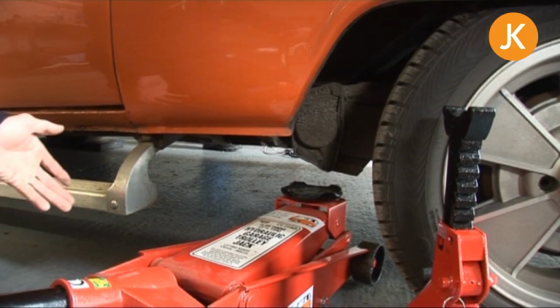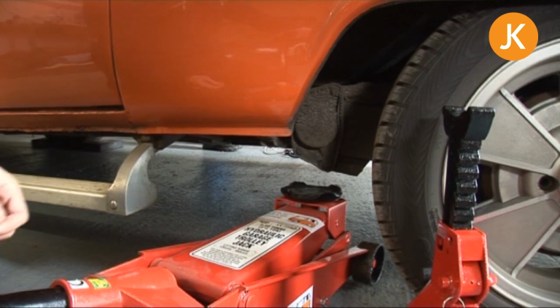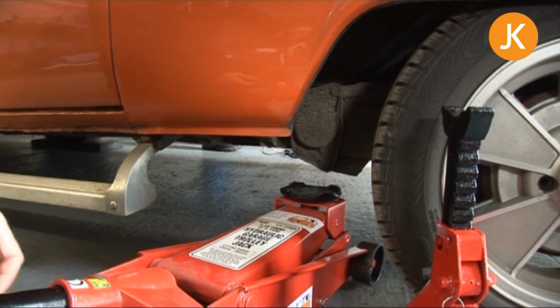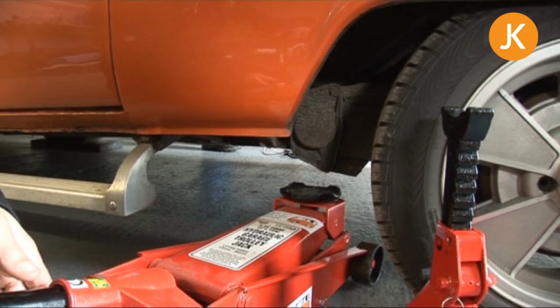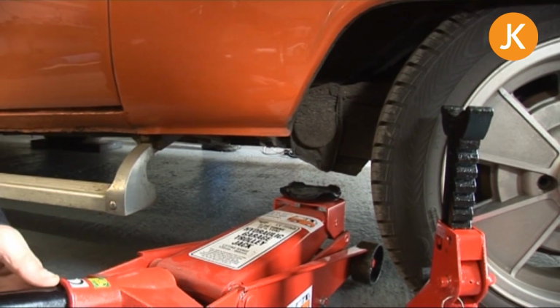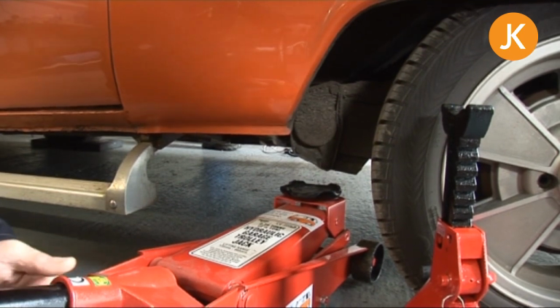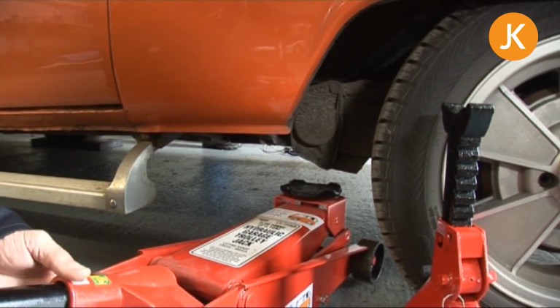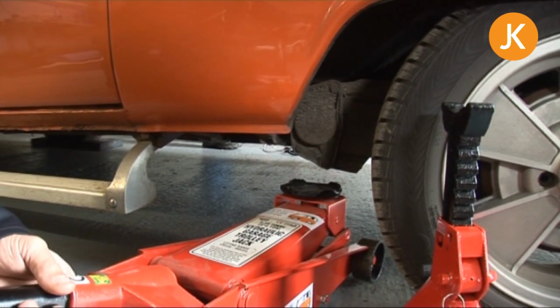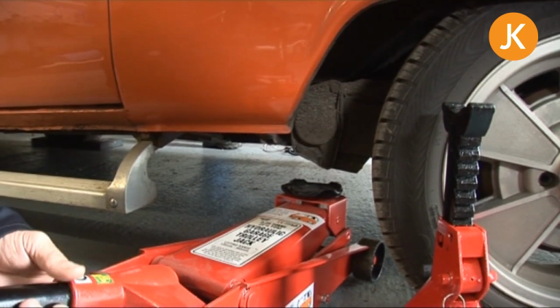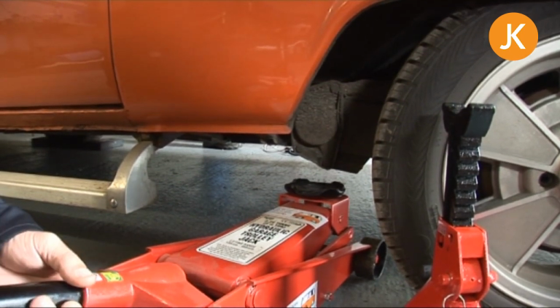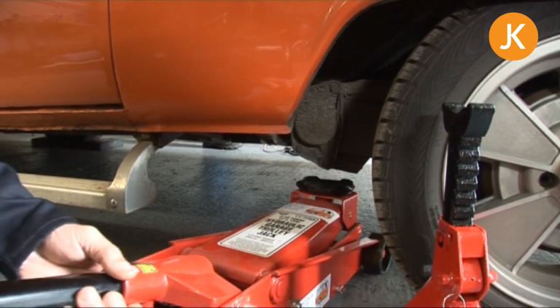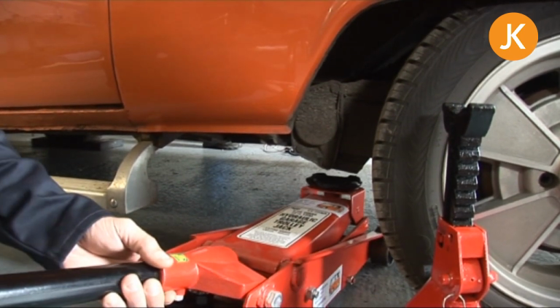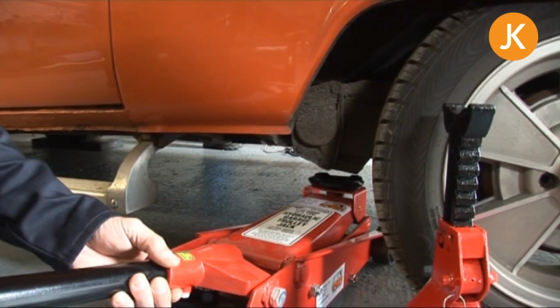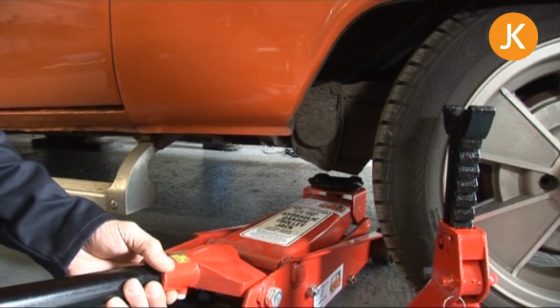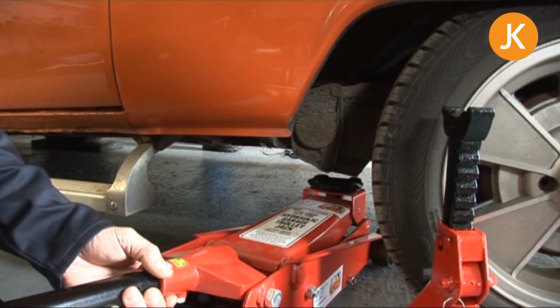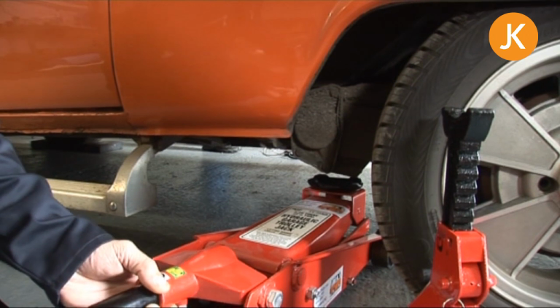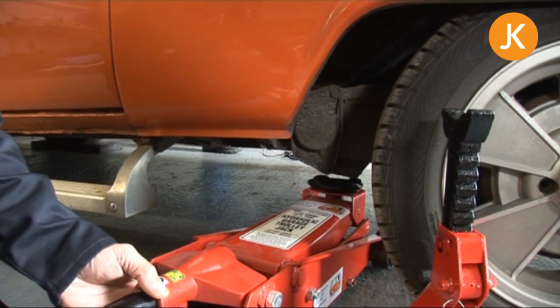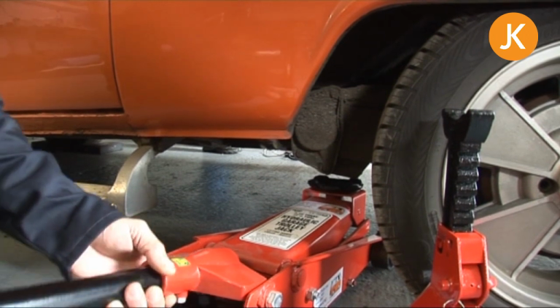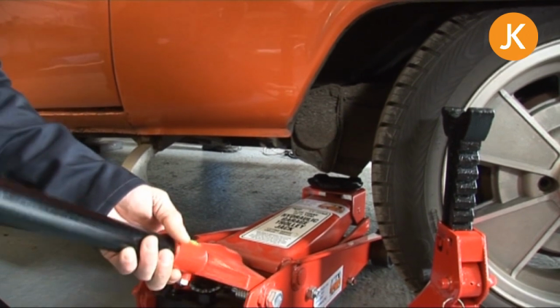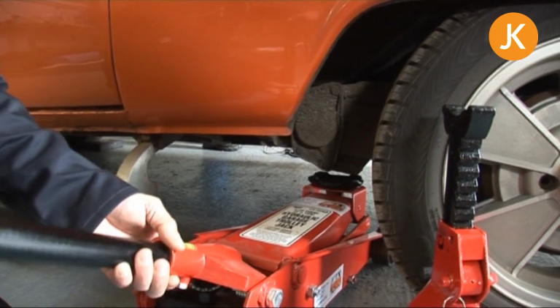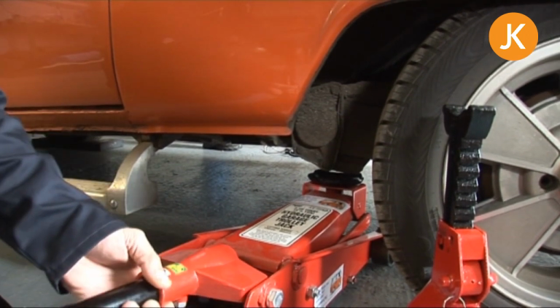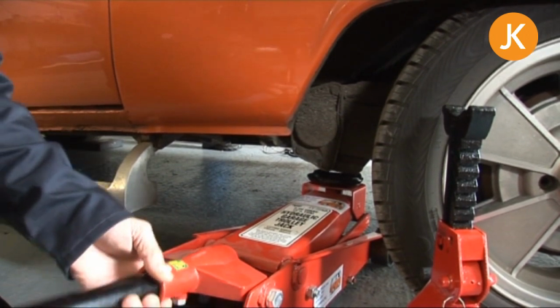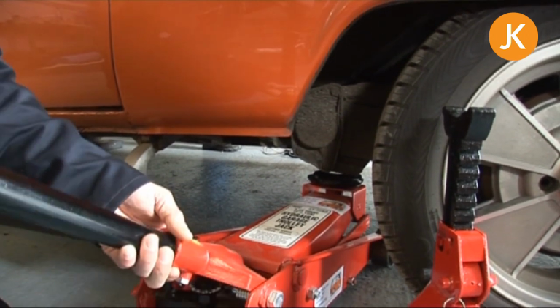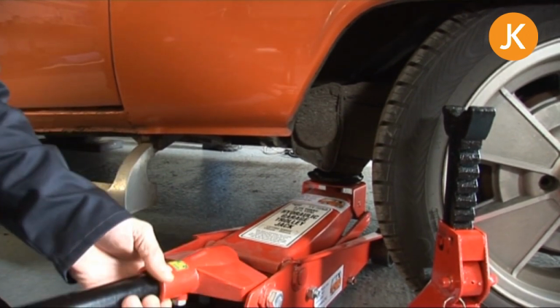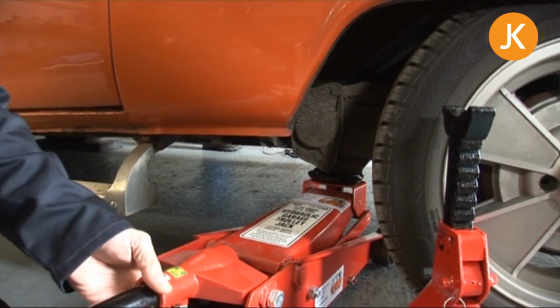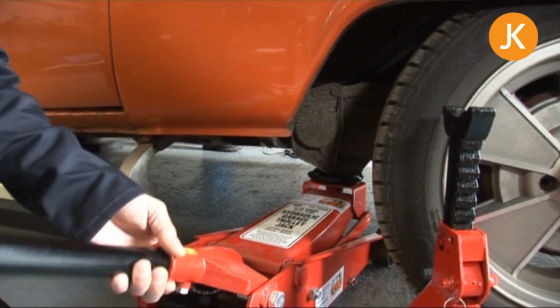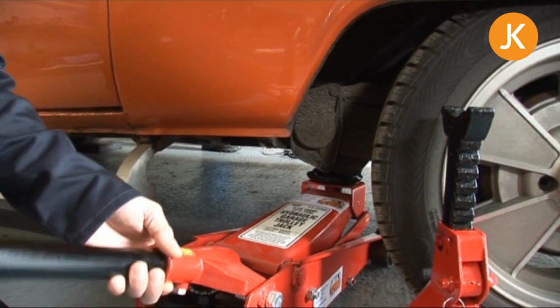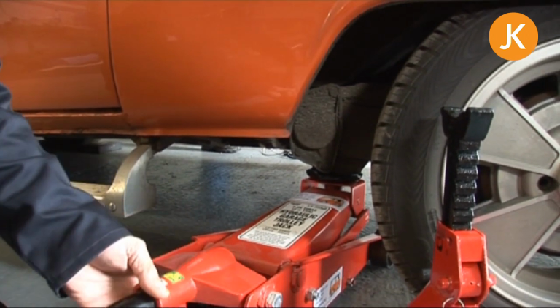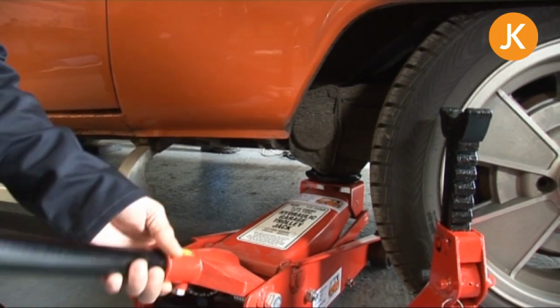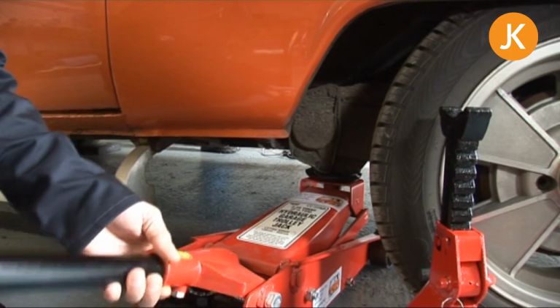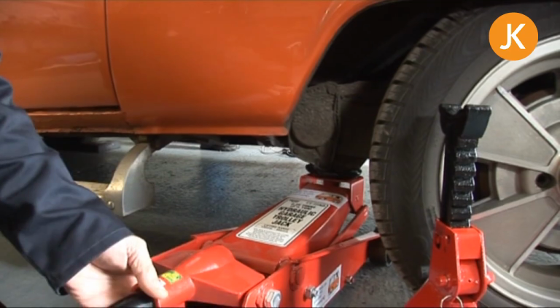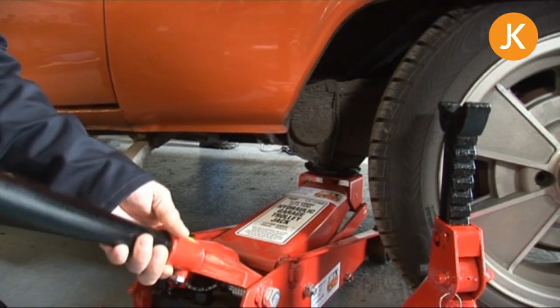If your vehicle is really low, or for any other reason — maybe it's got a side step like this vehicle — you can come in and jack it up on a spring plate instead. It's a big cast item, nice and solid, so you just position the cup and start jacking up.